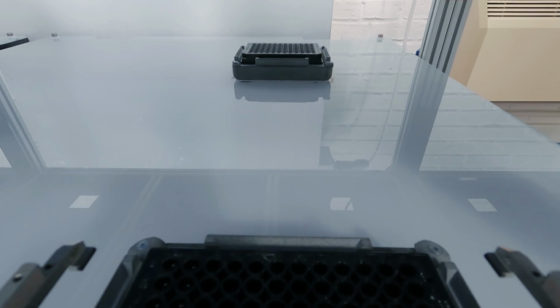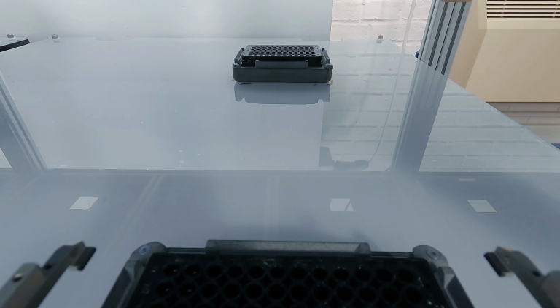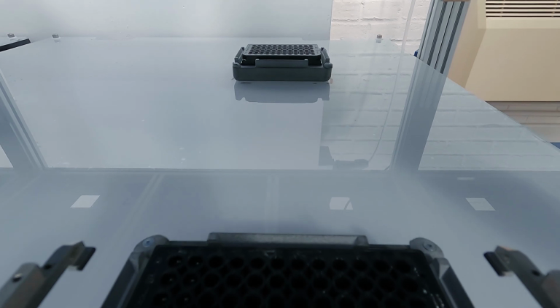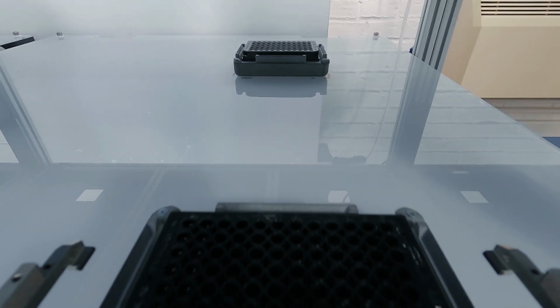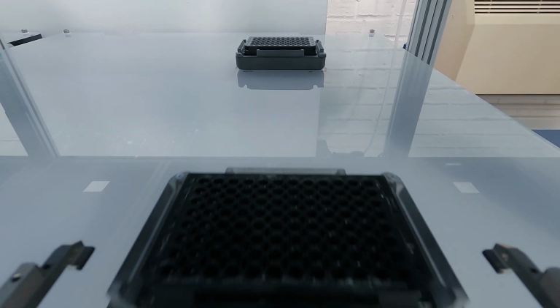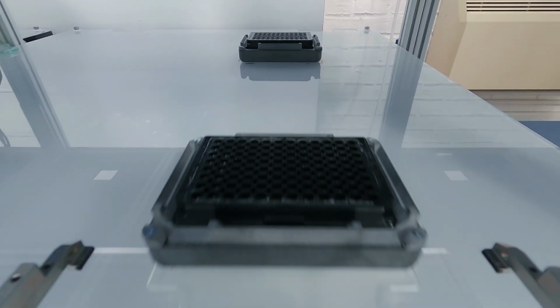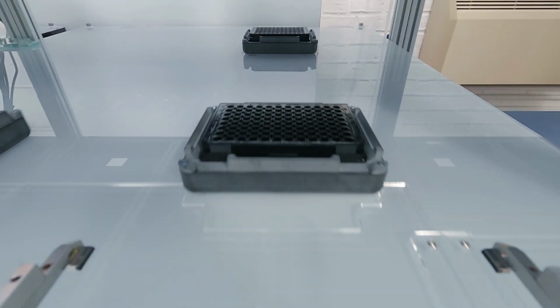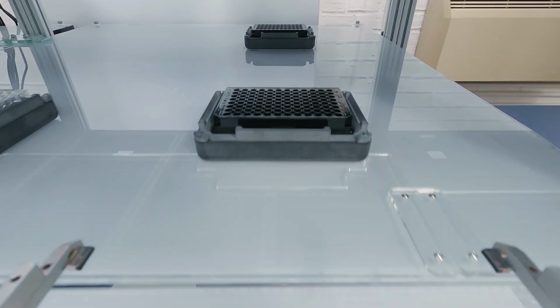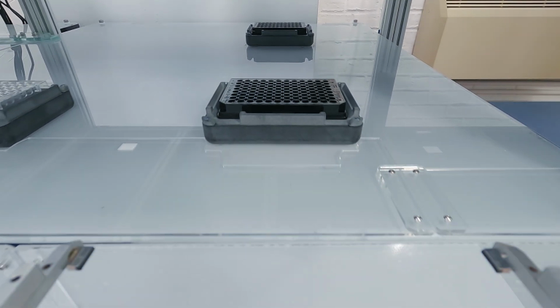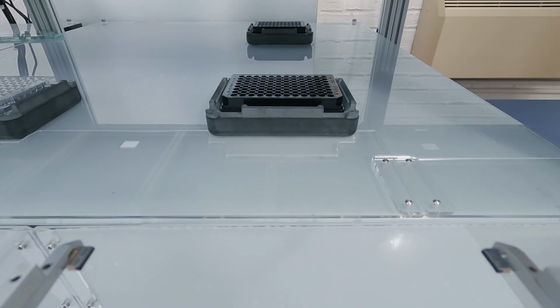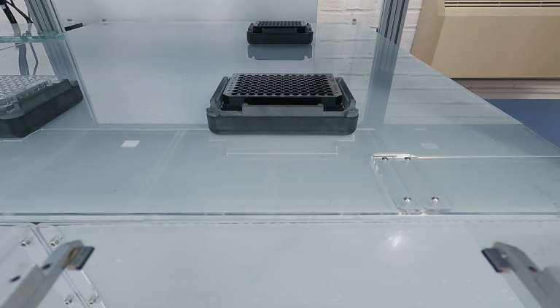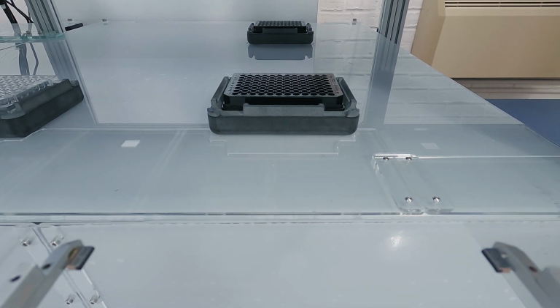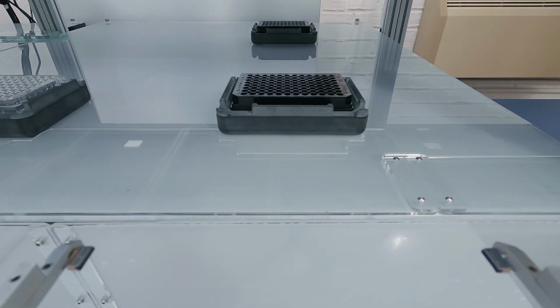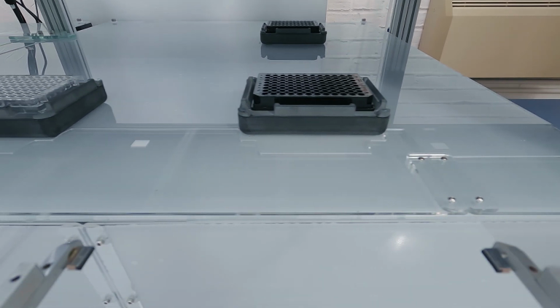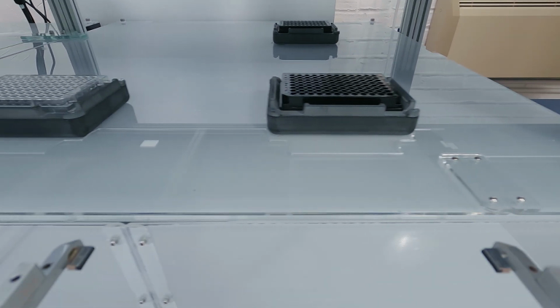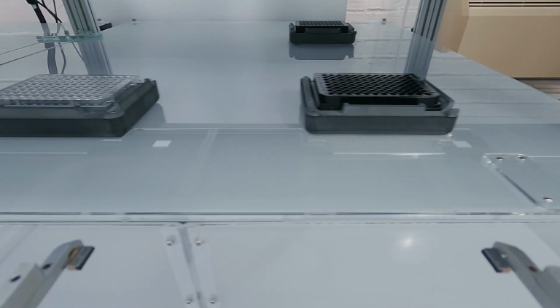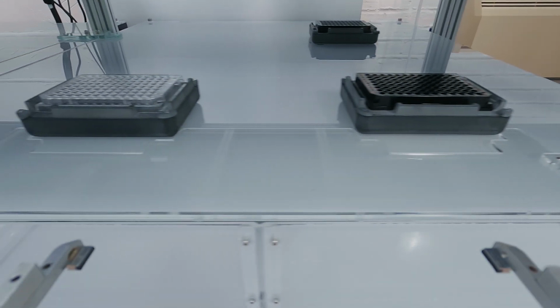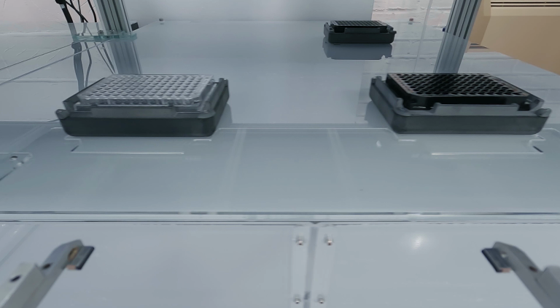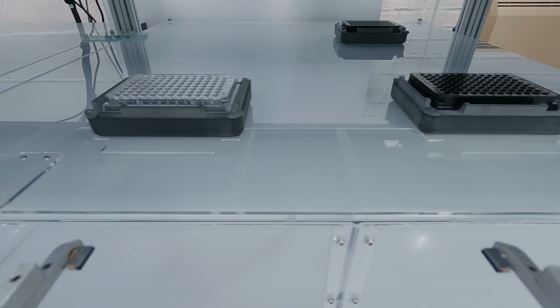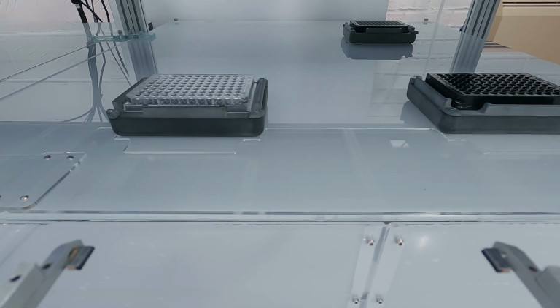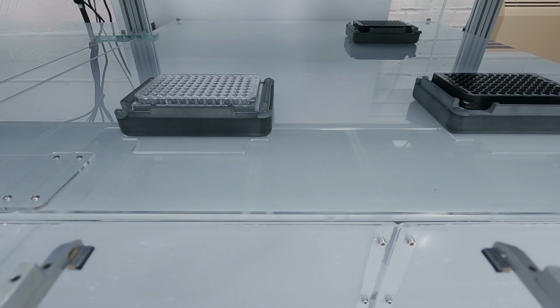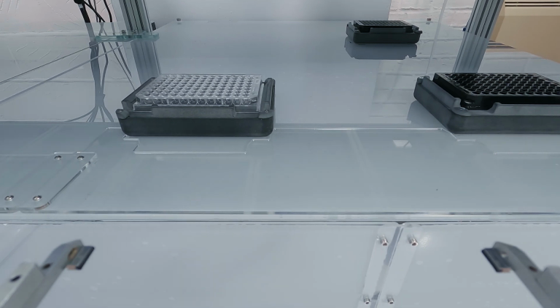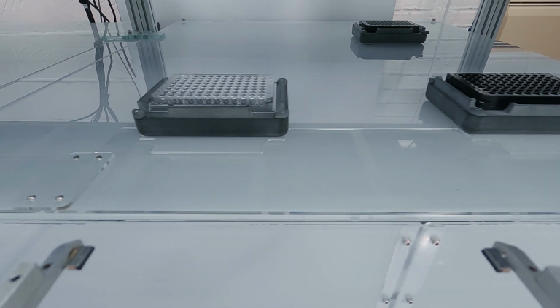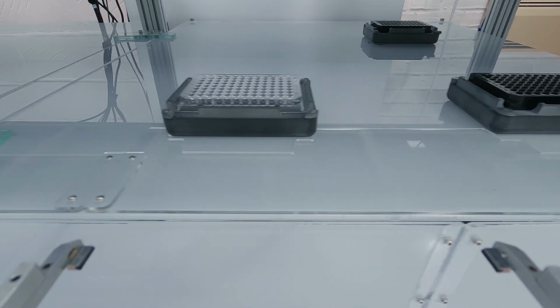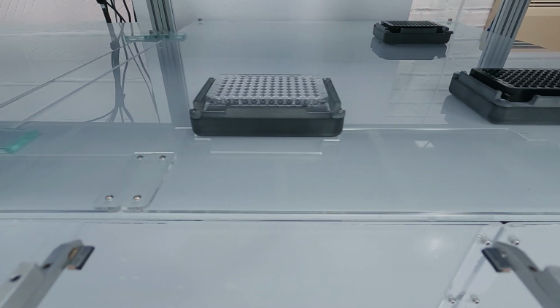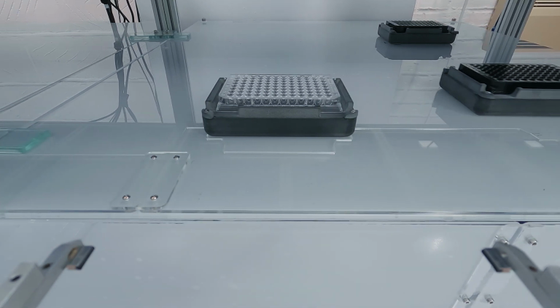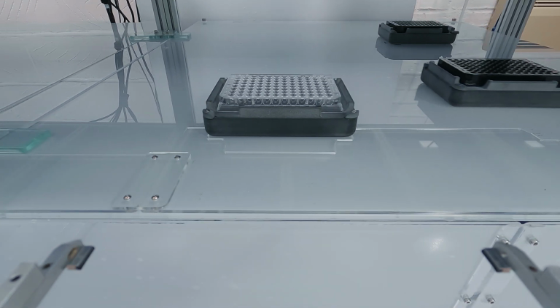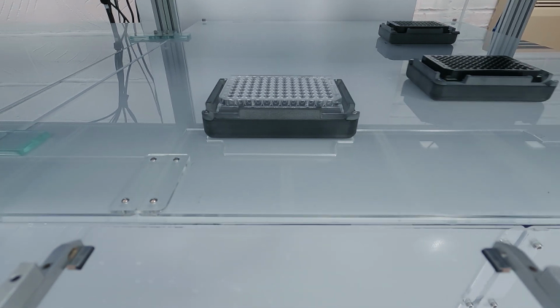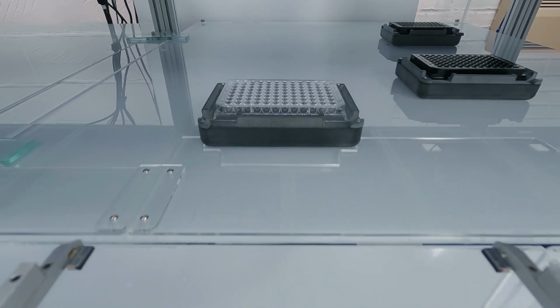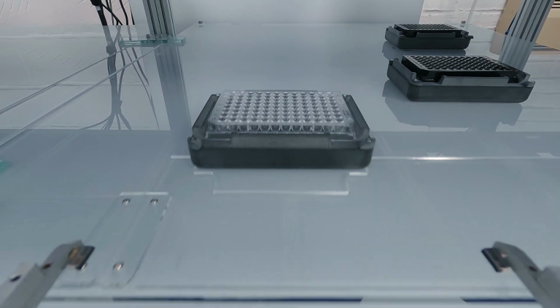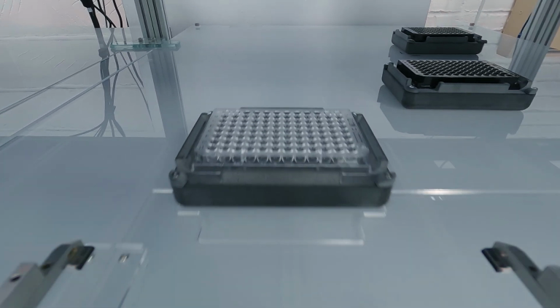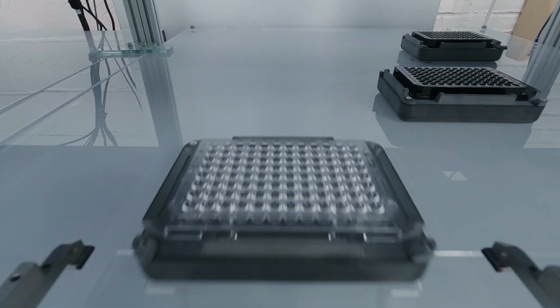And if later on you want to change your system, instead of getting a completely different automation system, you can take instruments out and place new ones in.